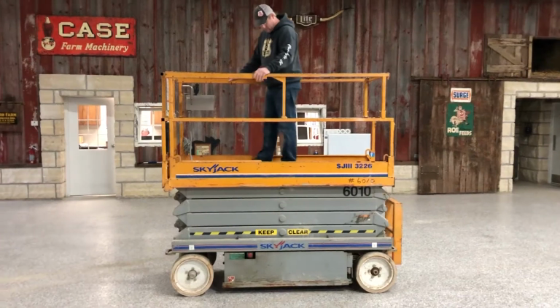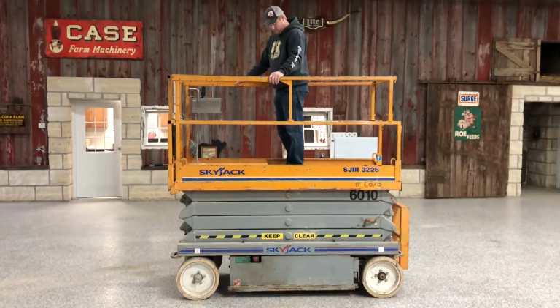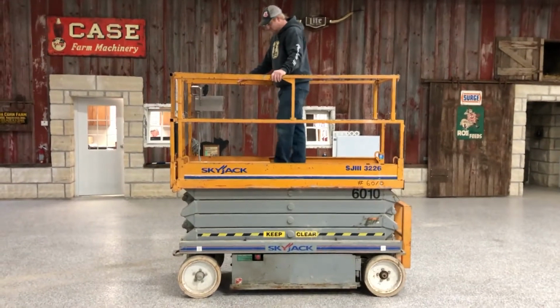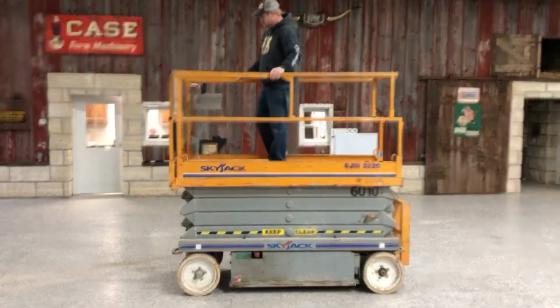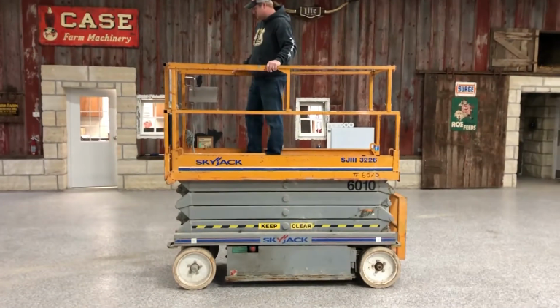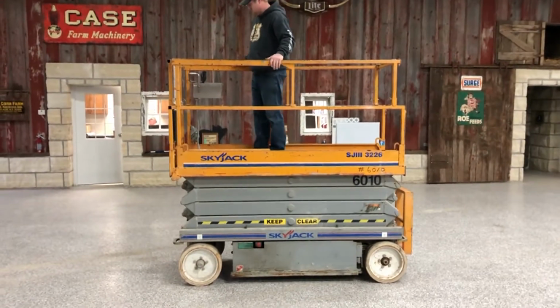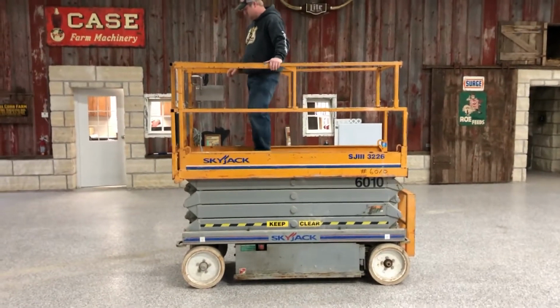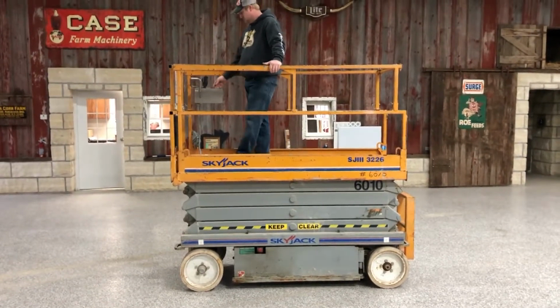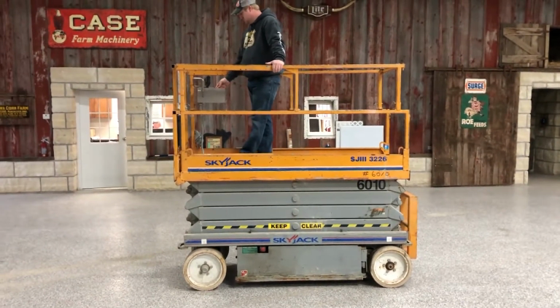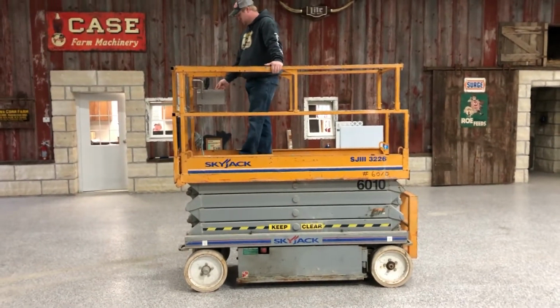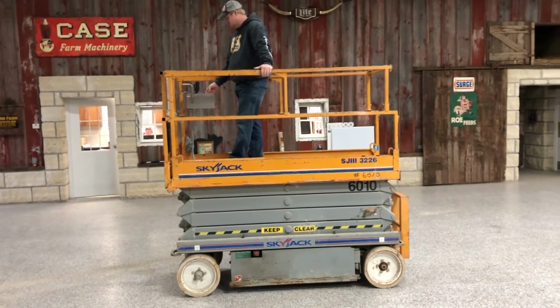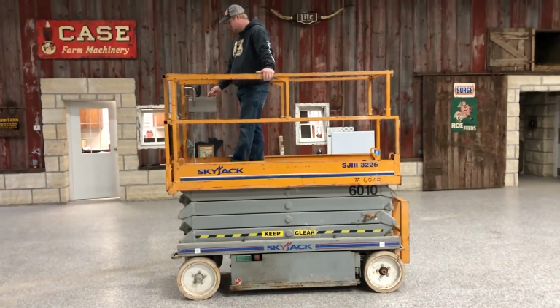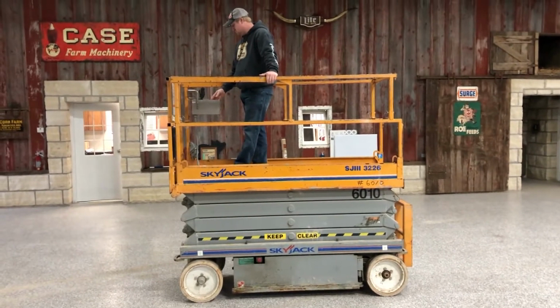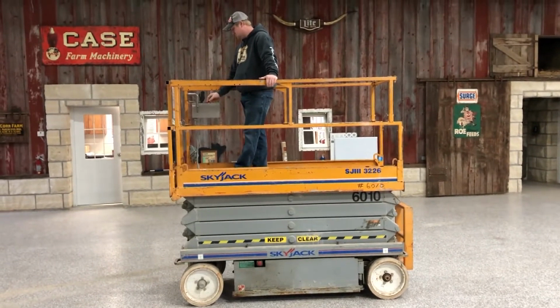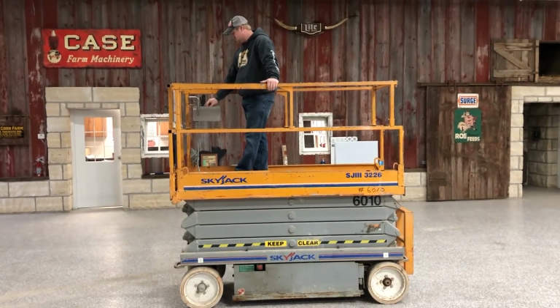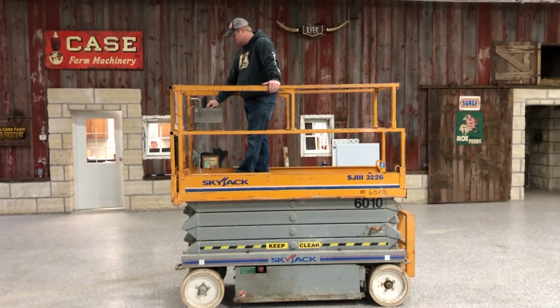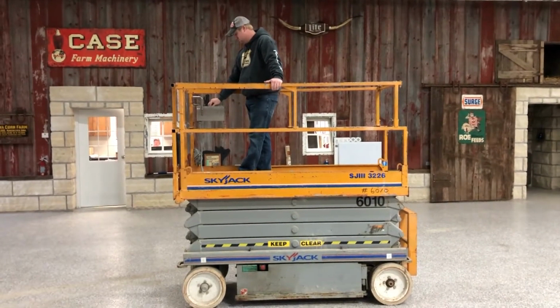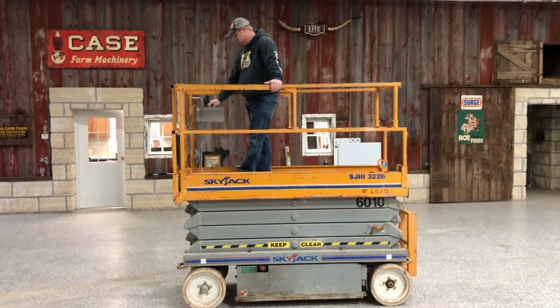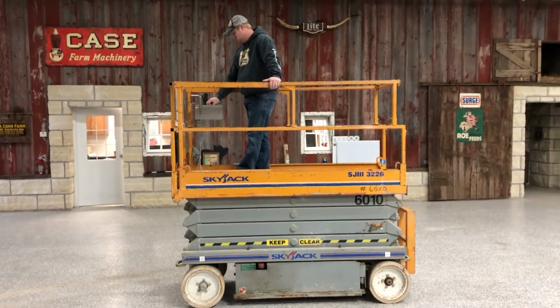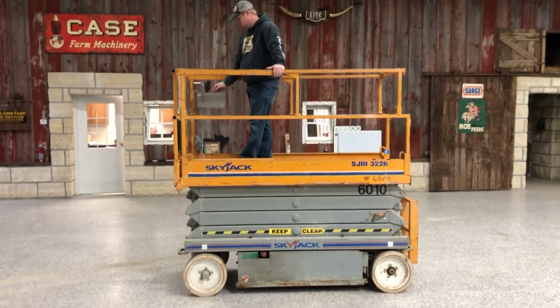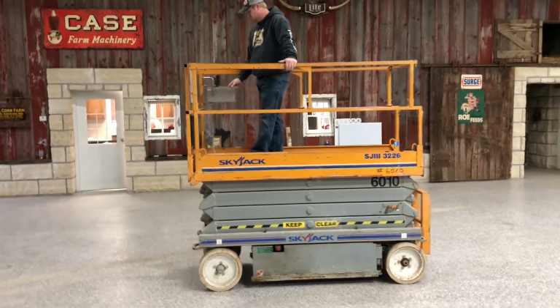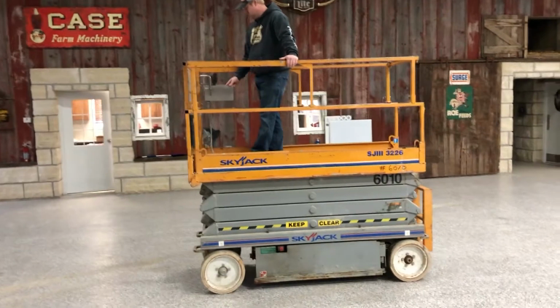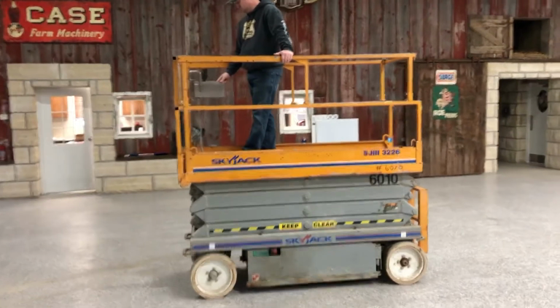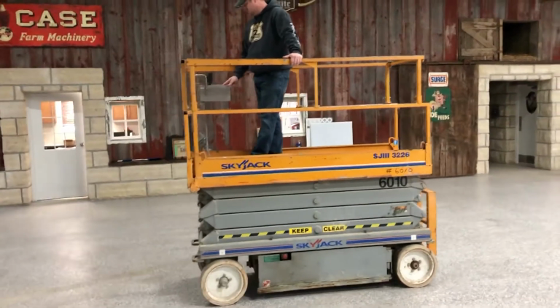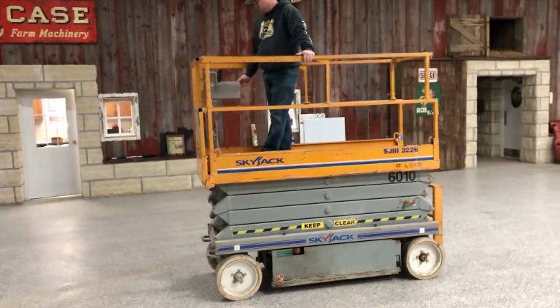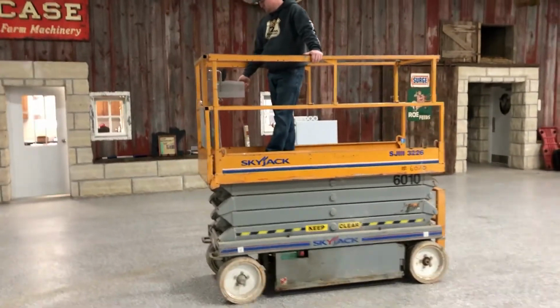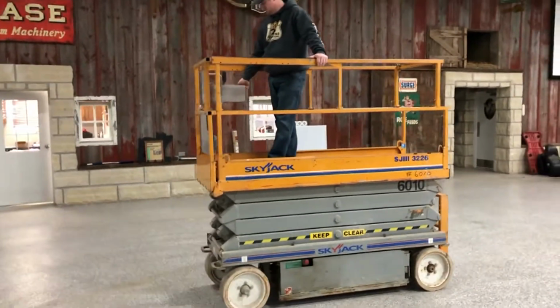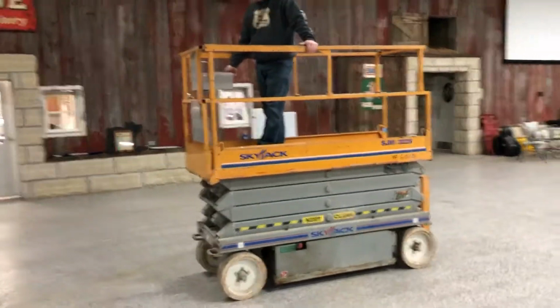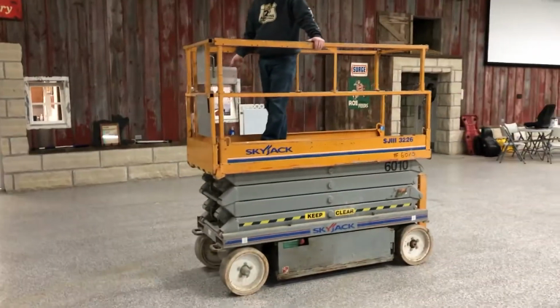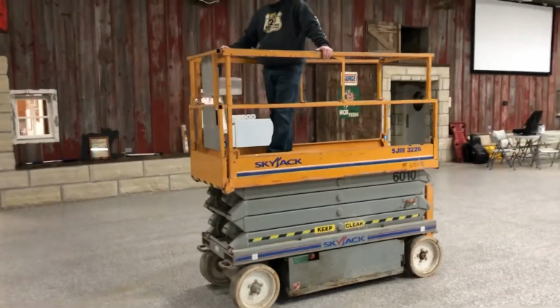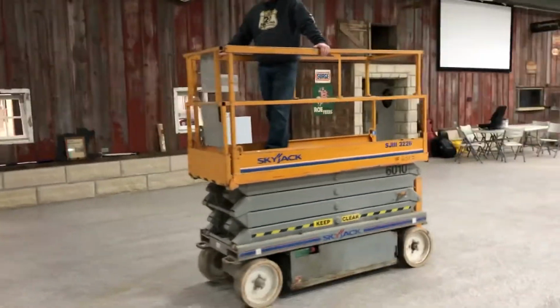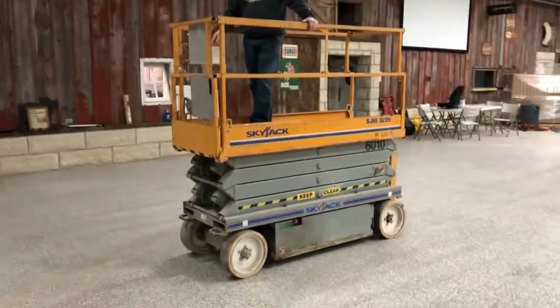Next up we've got a whole group of electric scissor lifts coming in. This one here is a Skyjack SJ3226. It's only got 96 hours, so it's a real low hour unit and it's in really good shape.